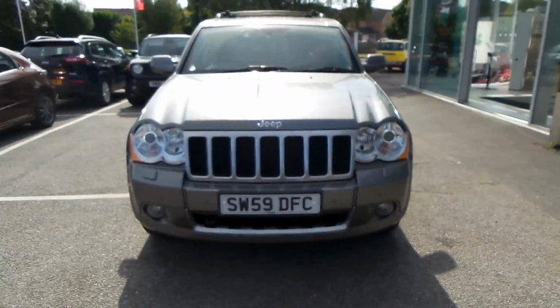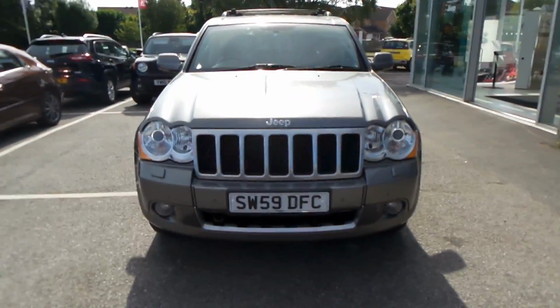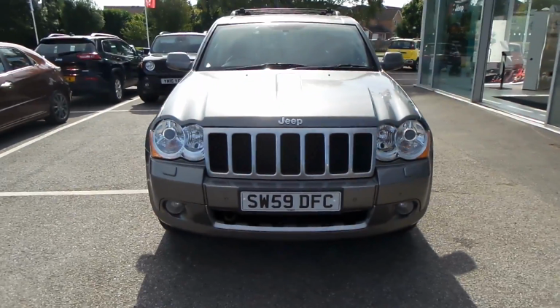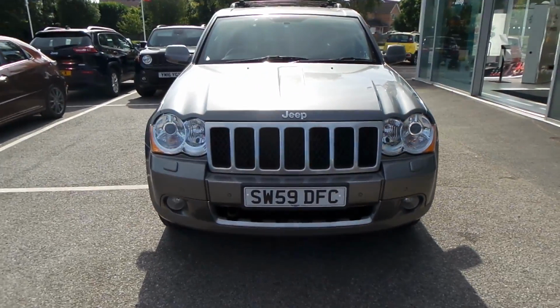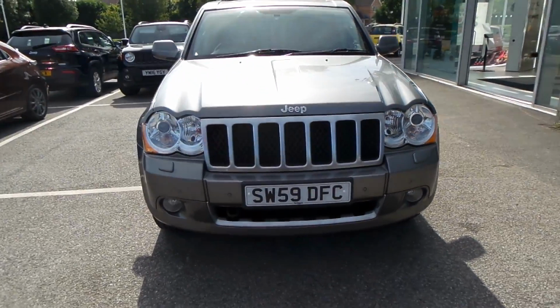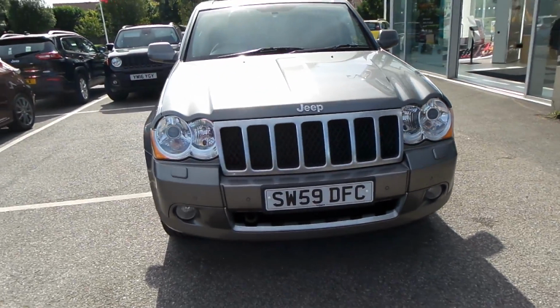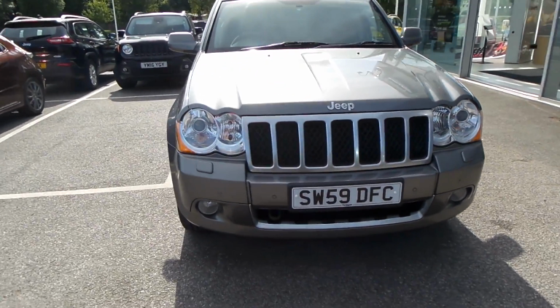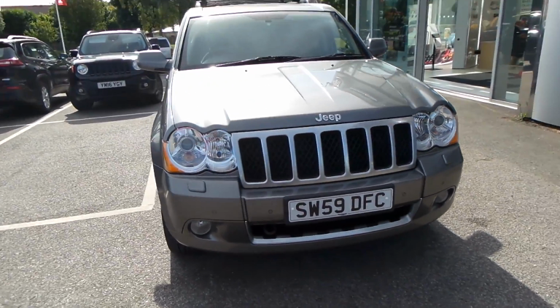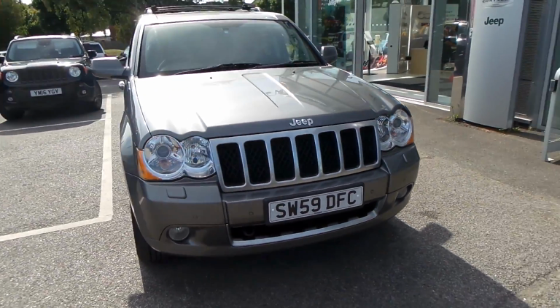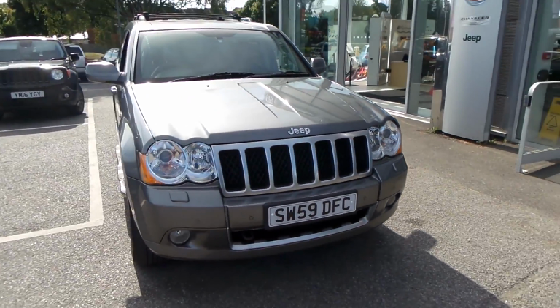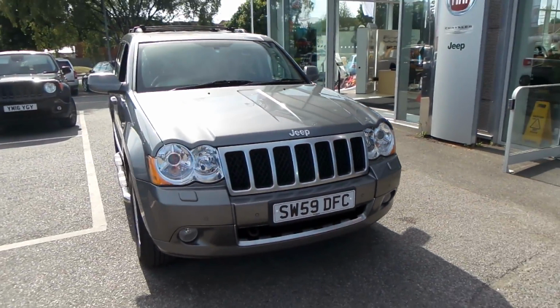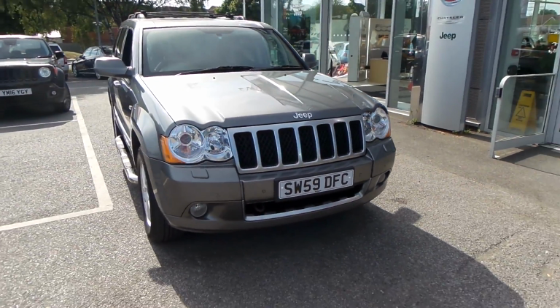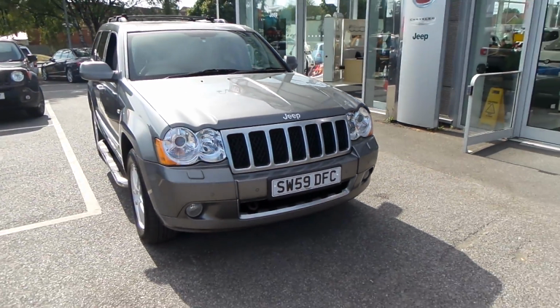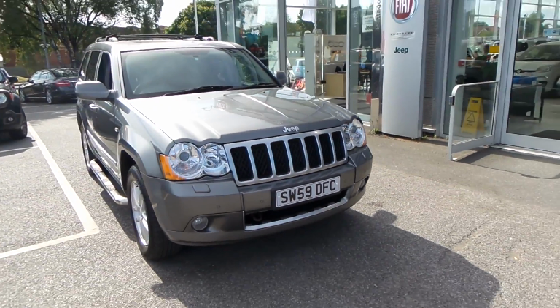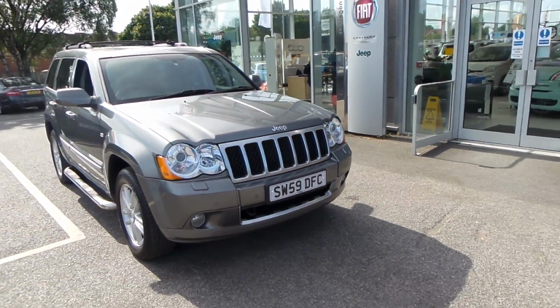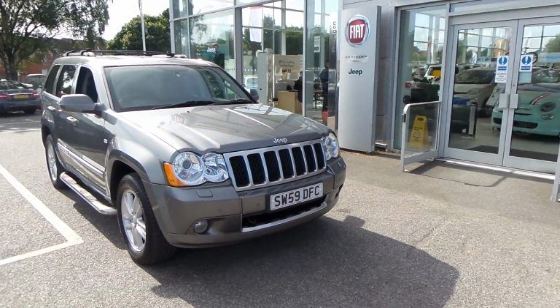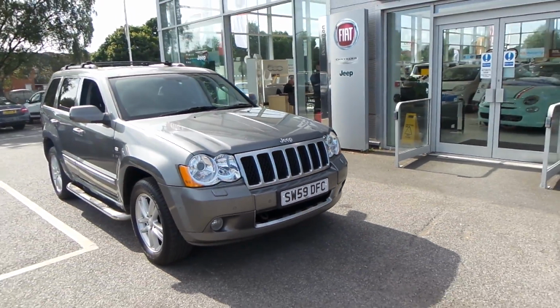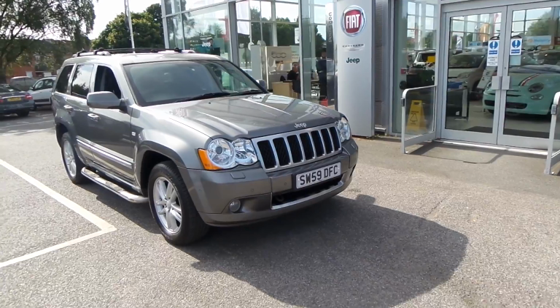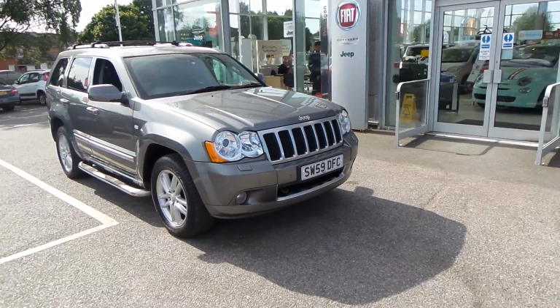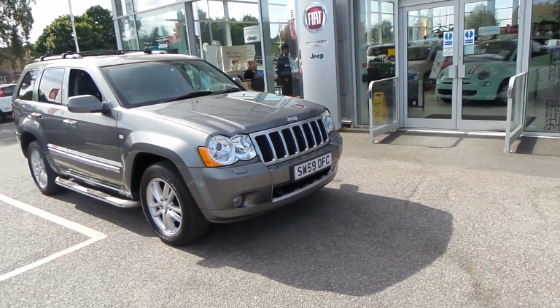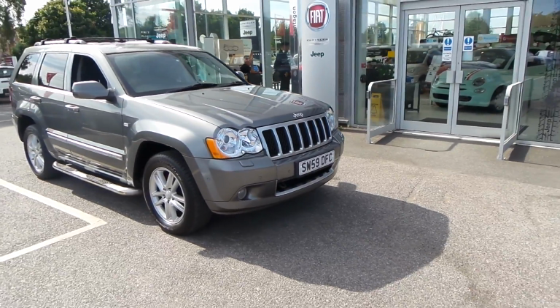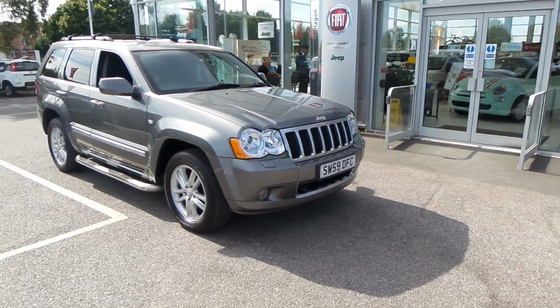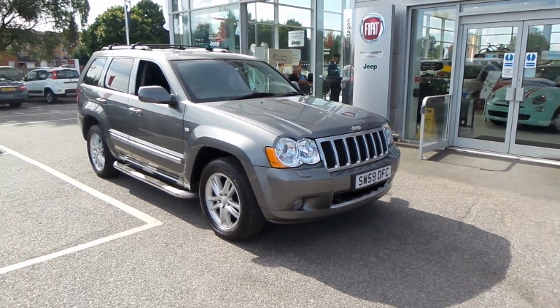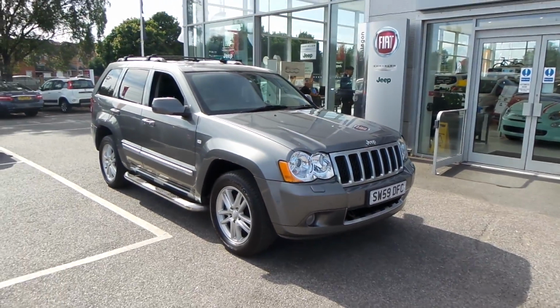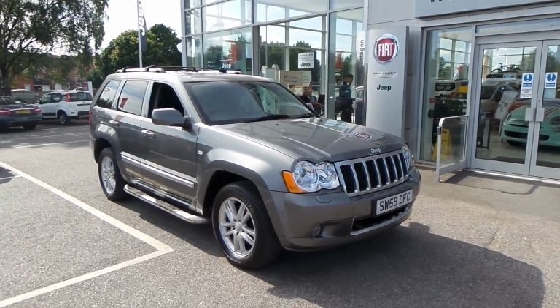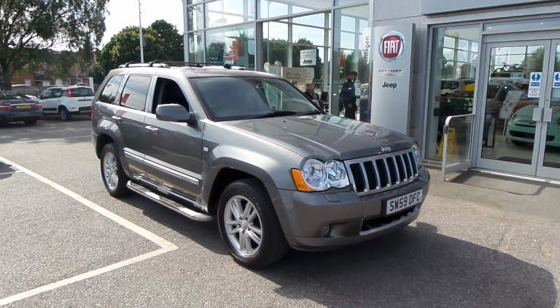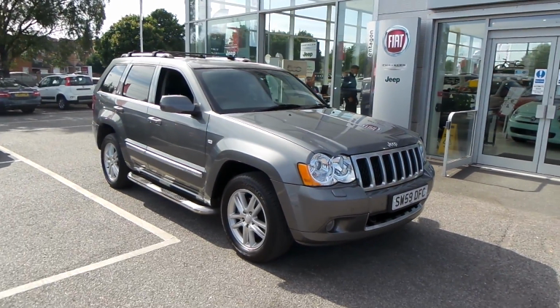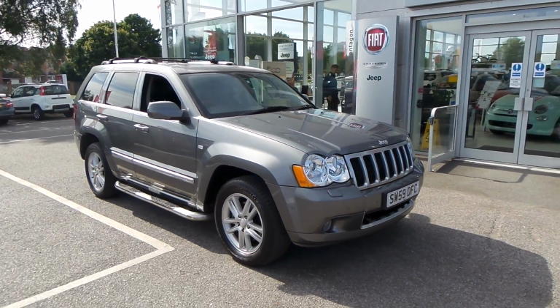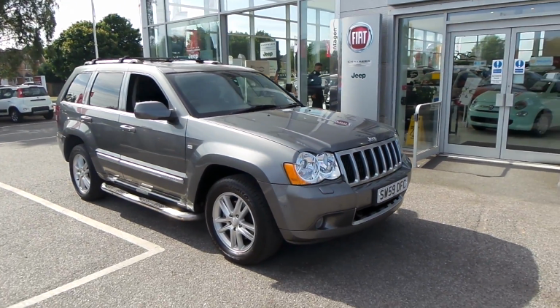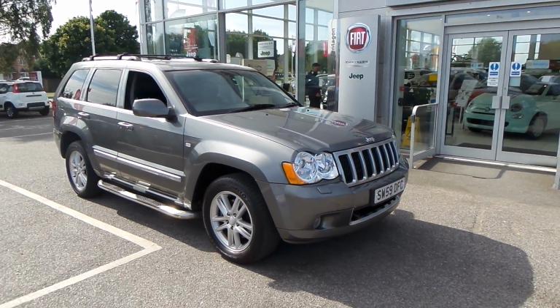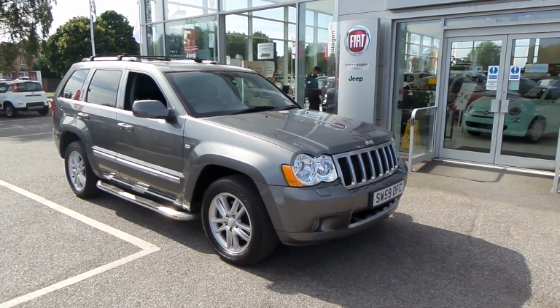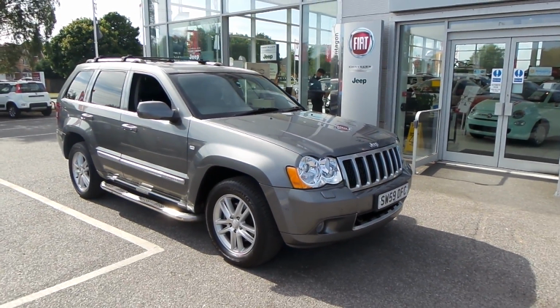Welcome to Pentagon Barnsley. The vehicle you're looking at is the Jeep Grand Cherokee 3 litre CRD automatic Overland — absolutely lovely car.